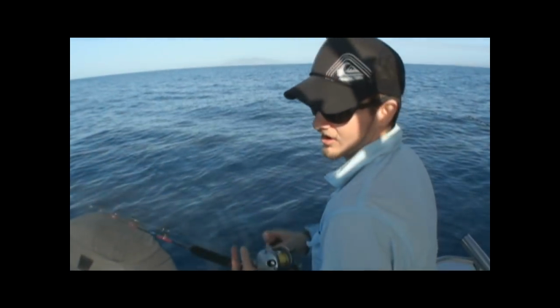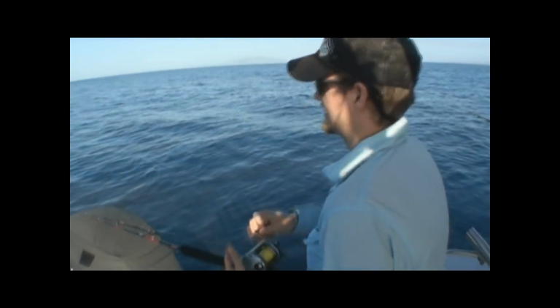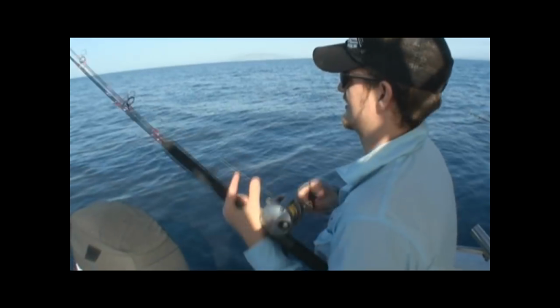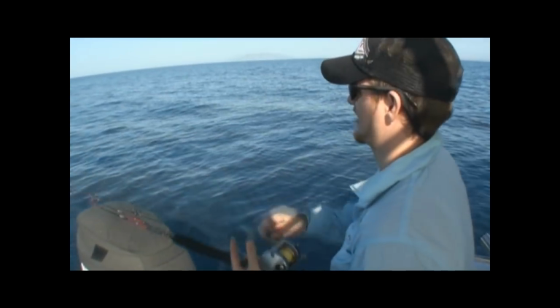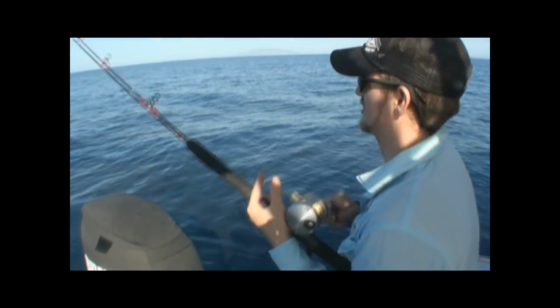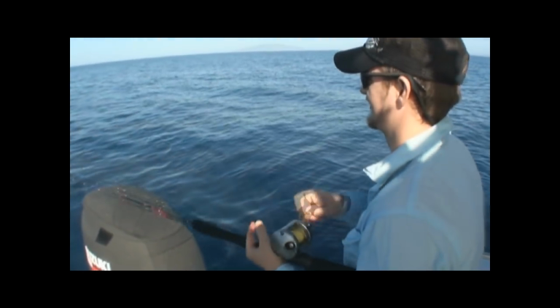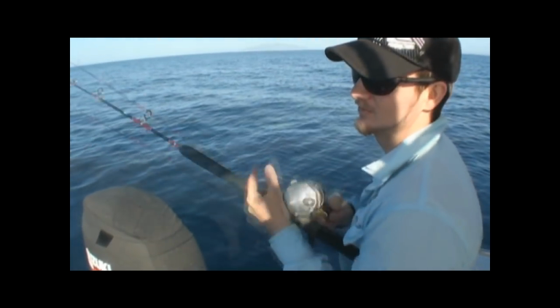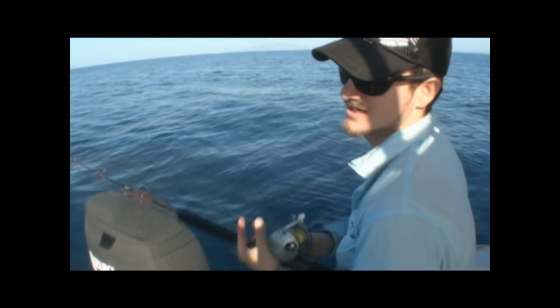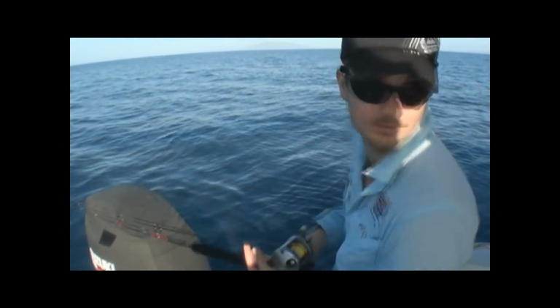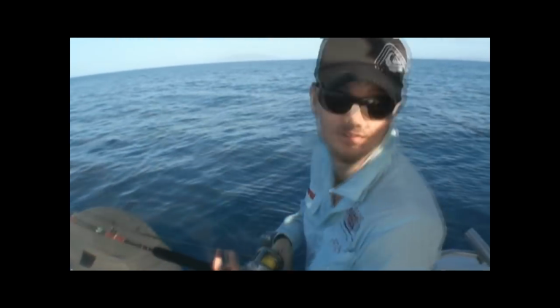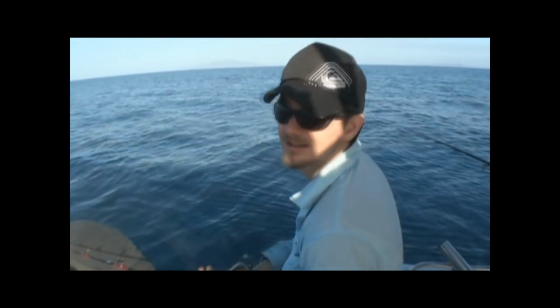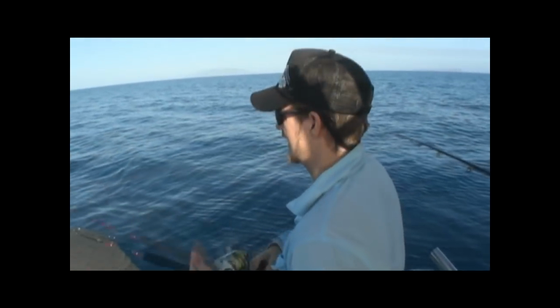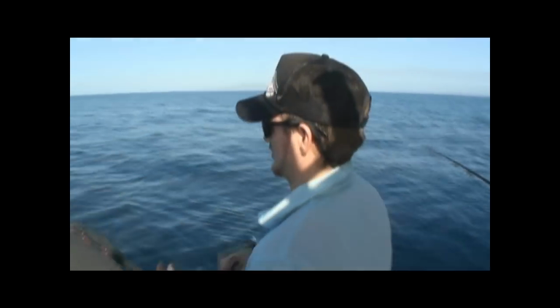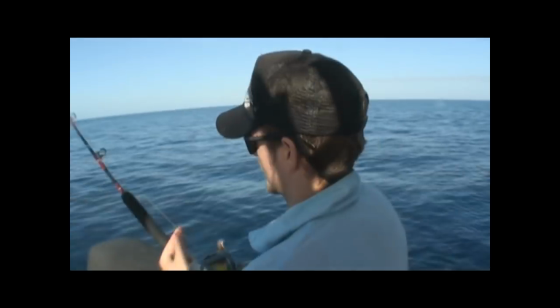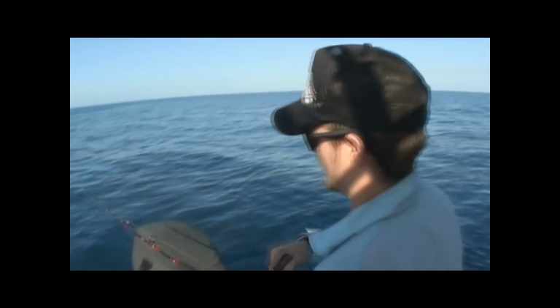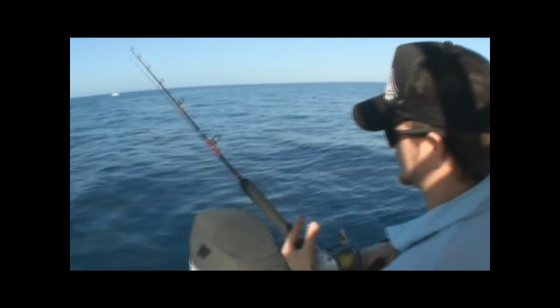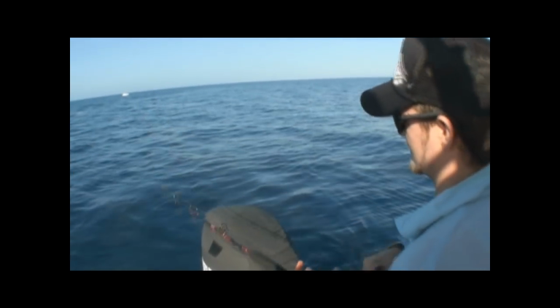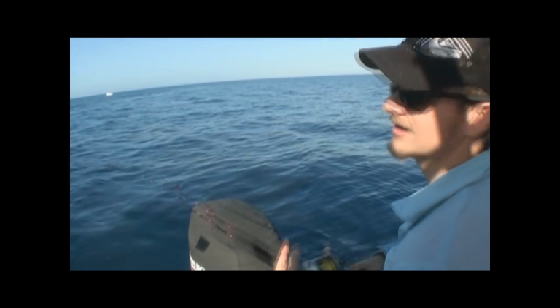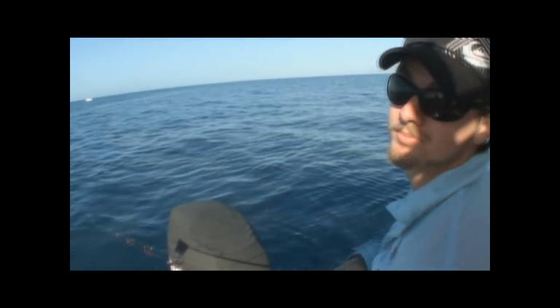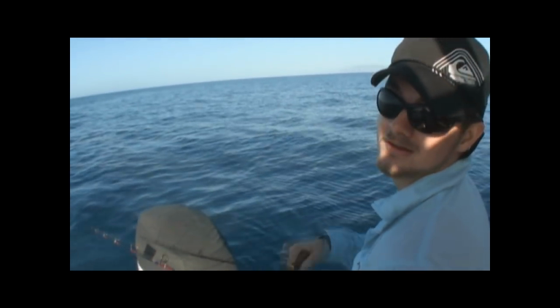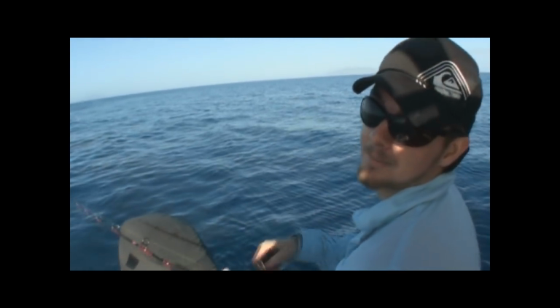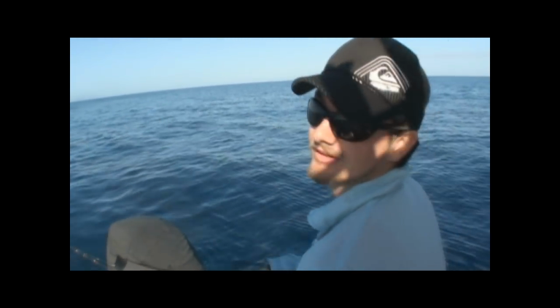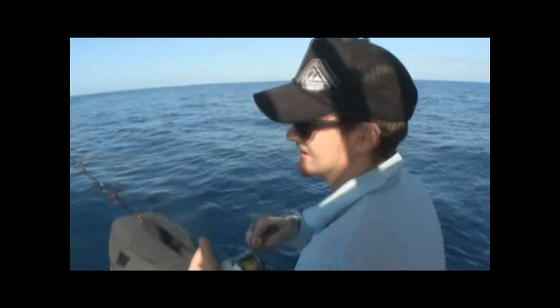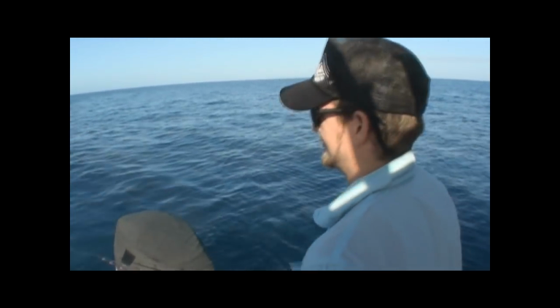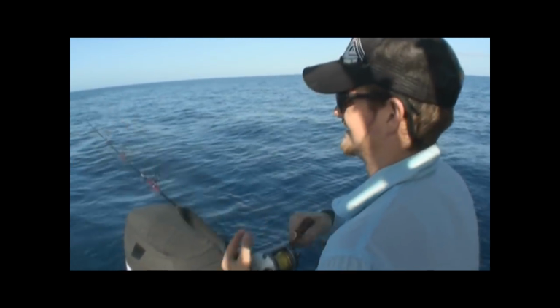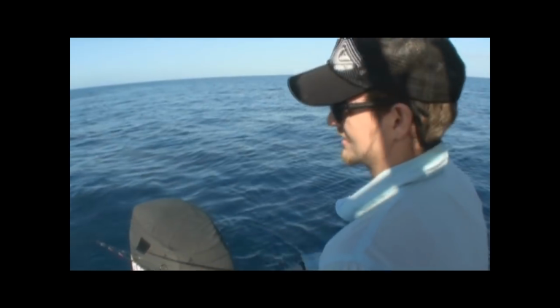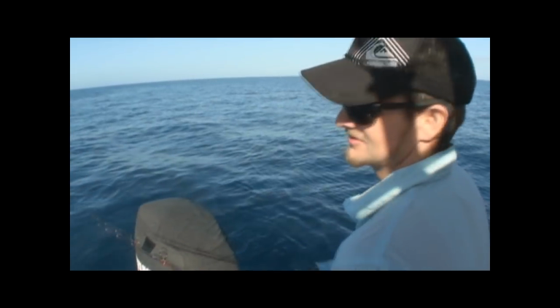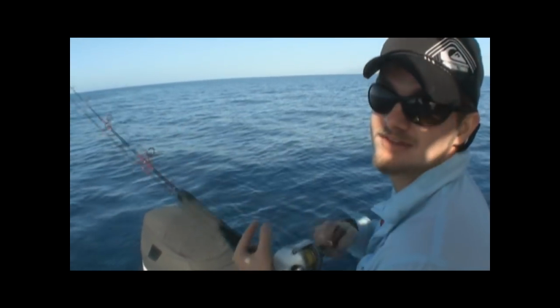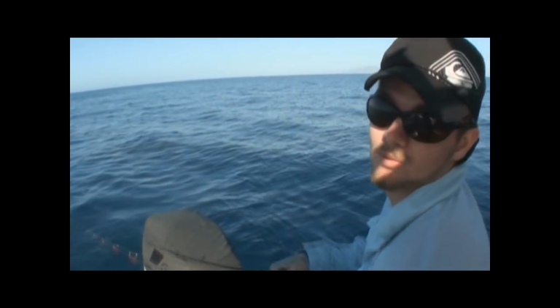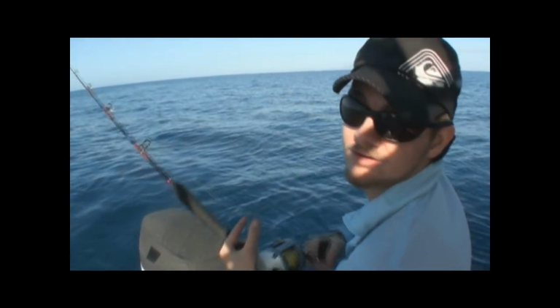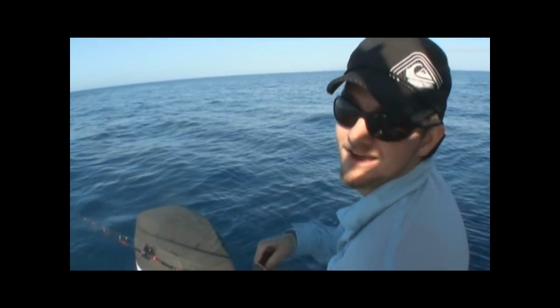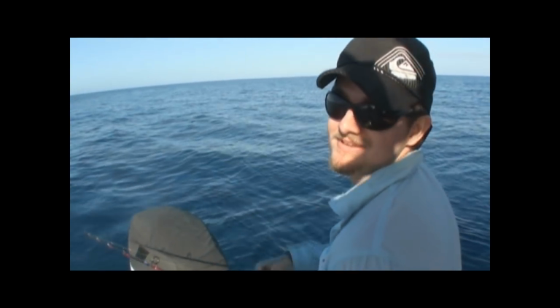Alright well today we're at the spot, fairly deep water. We've got some mackerel, we've seen them on the sounder. We've got a bit of a variety of jigs - we started with some proper metal deep water jigs, unfortunately the Spanish got to them because the deckie forgot to put wire on. Knife jigs gone.